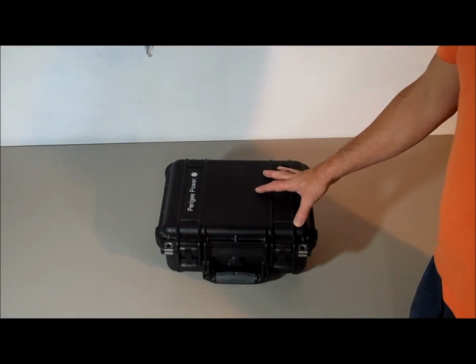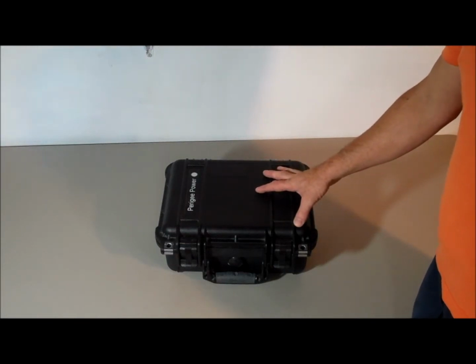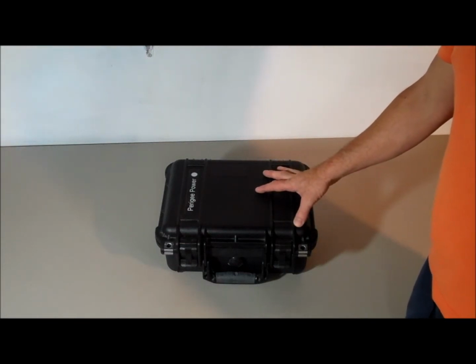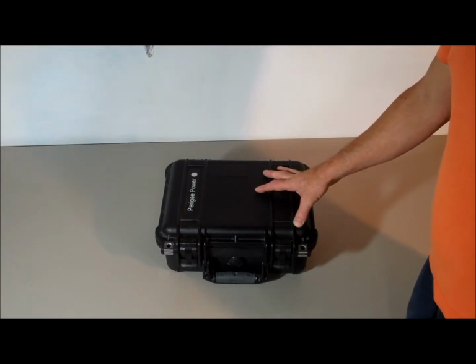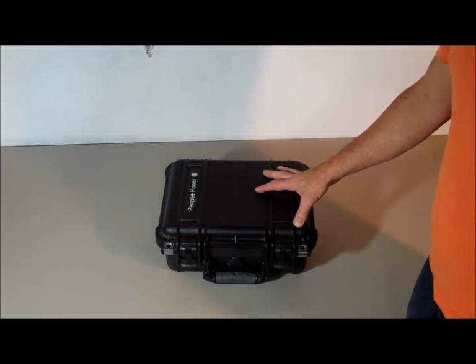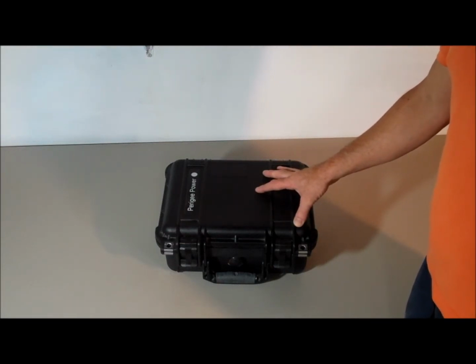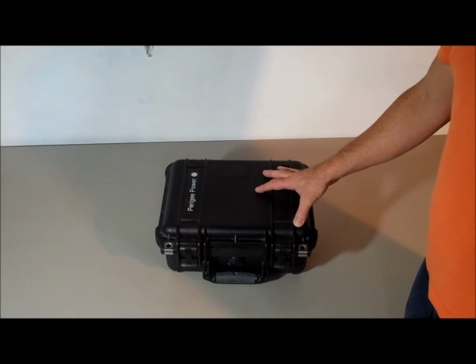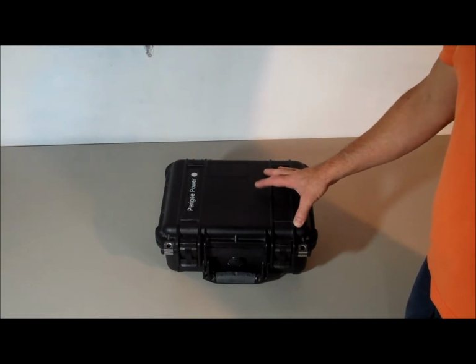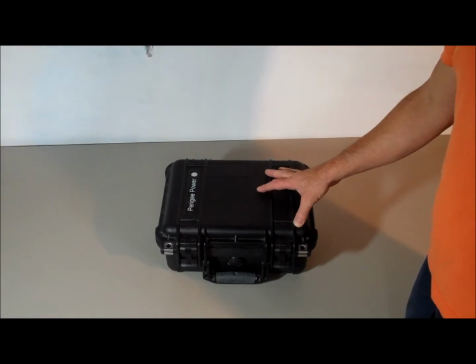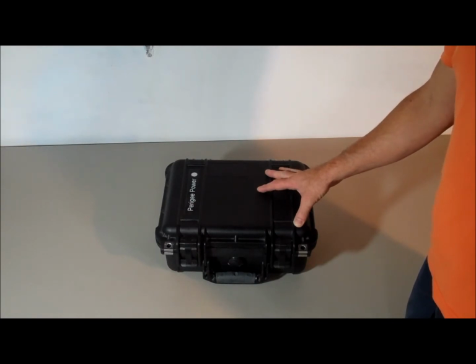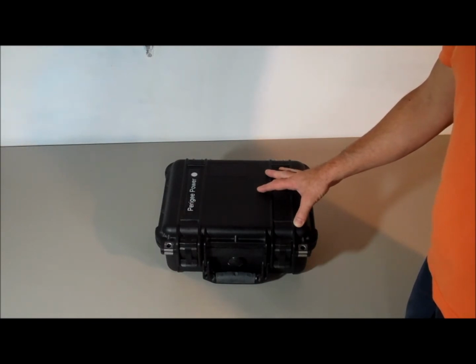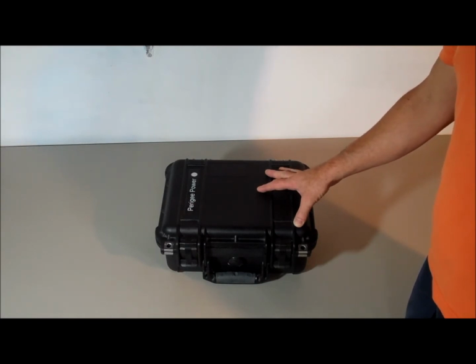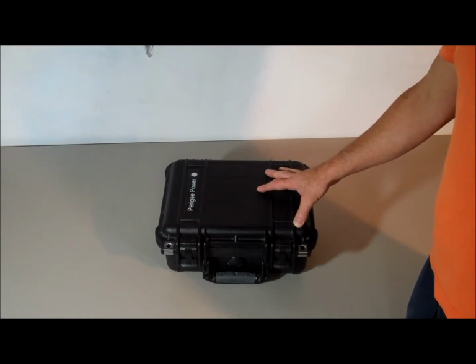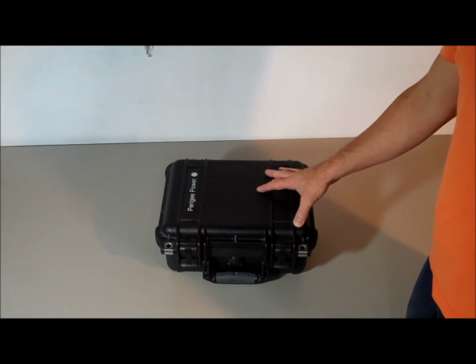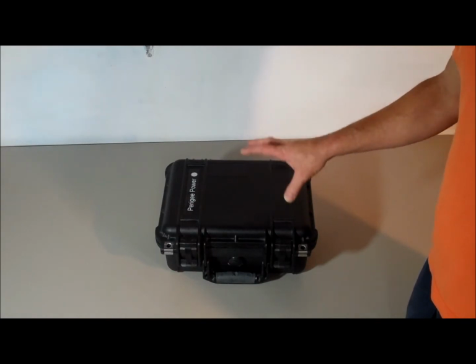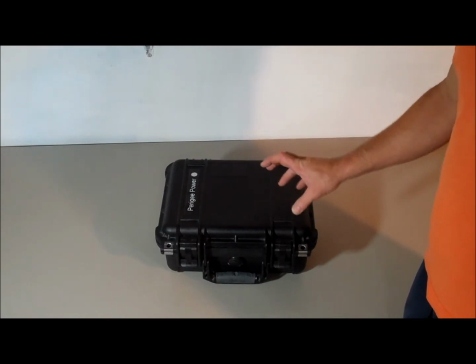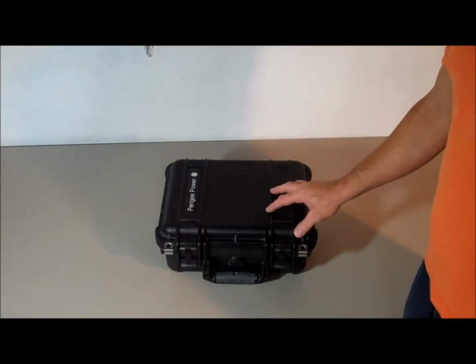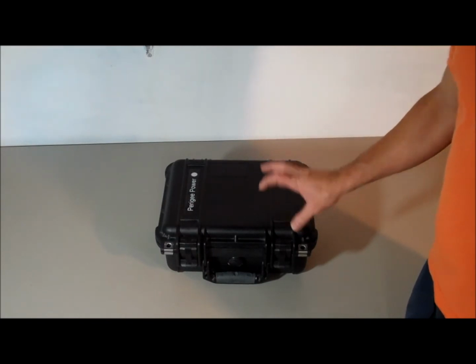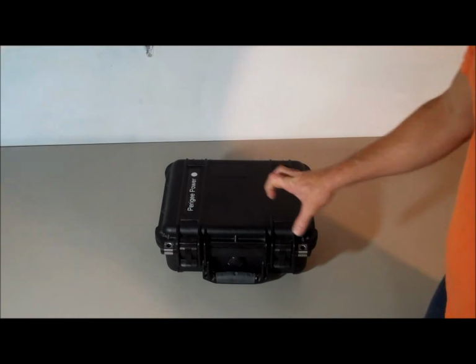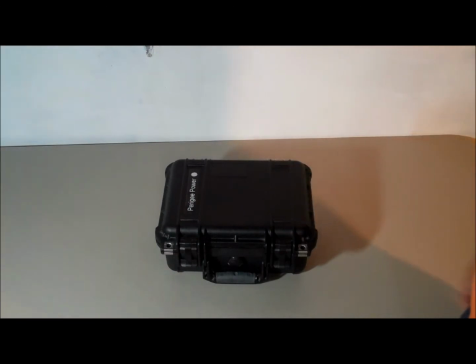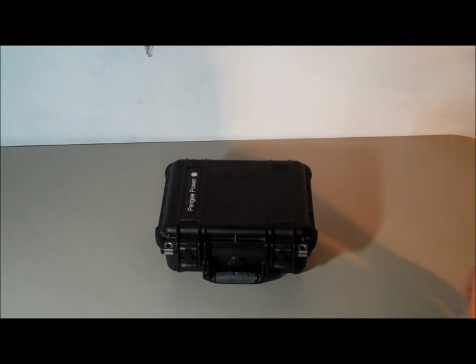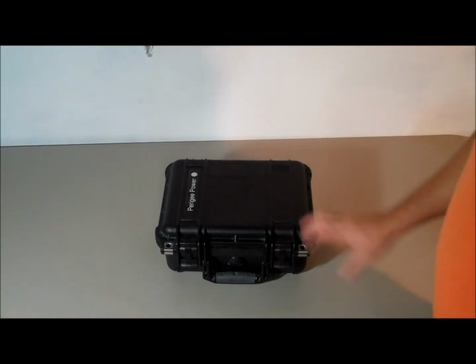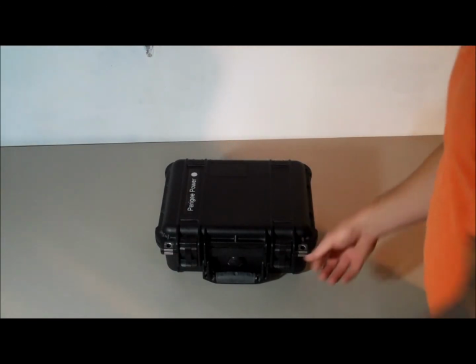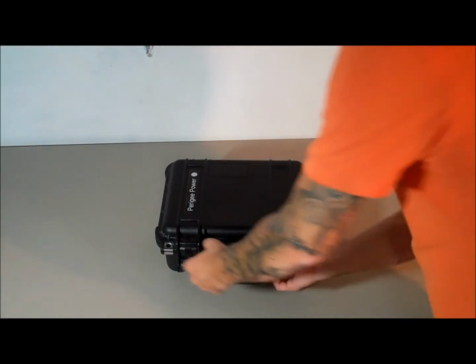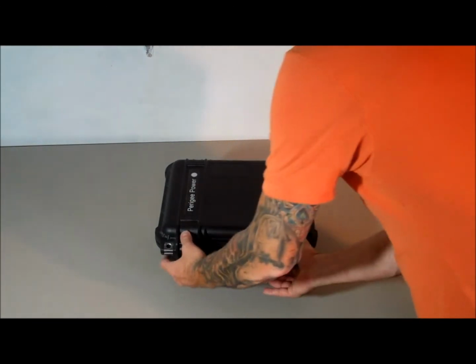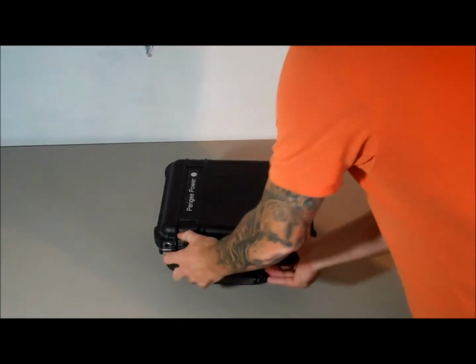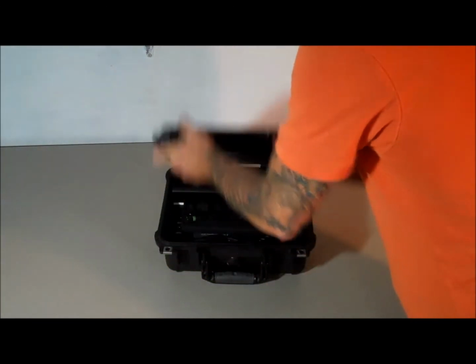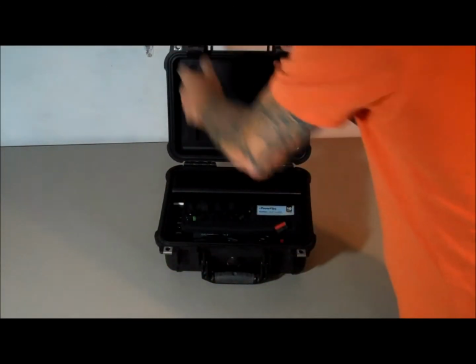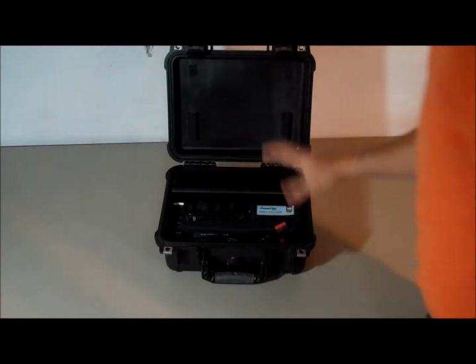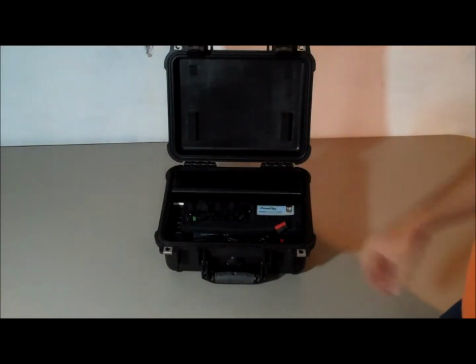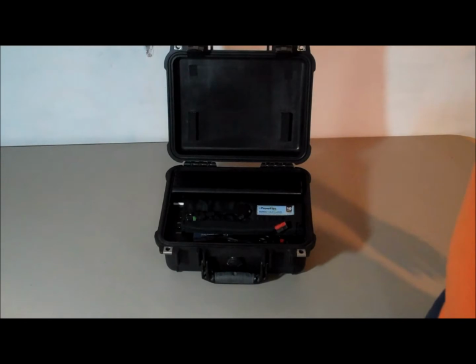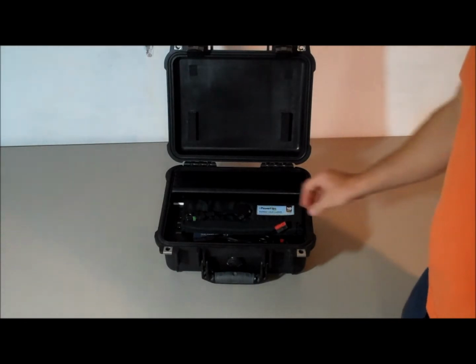Today I'd like to give you a review of PowerG Power Solutions Portable Solar Generator — this is the 201 unit. It's military-rugged and waterproof, and right out of the box it comes with everything you need to get started.